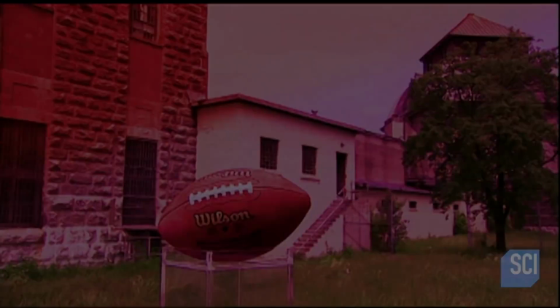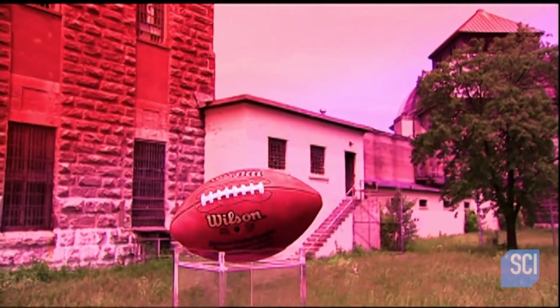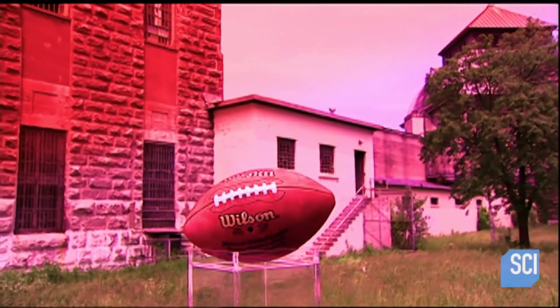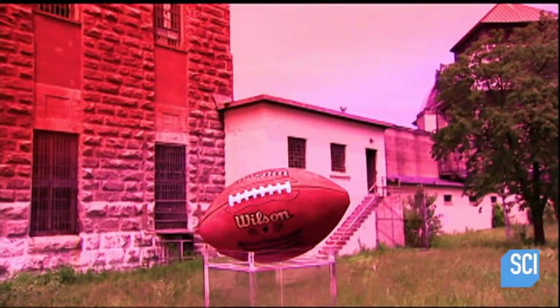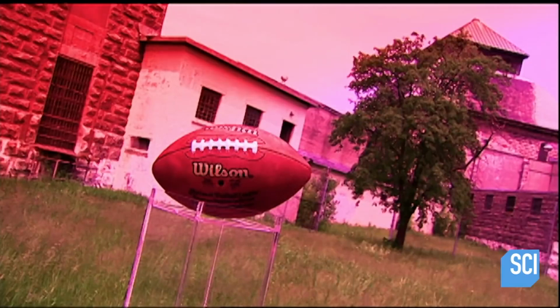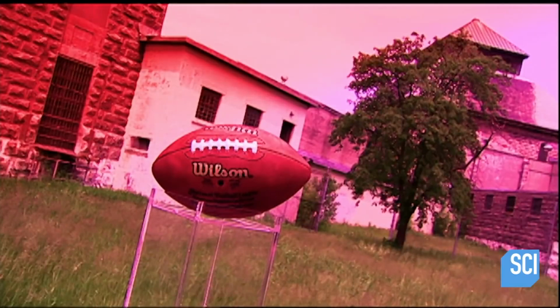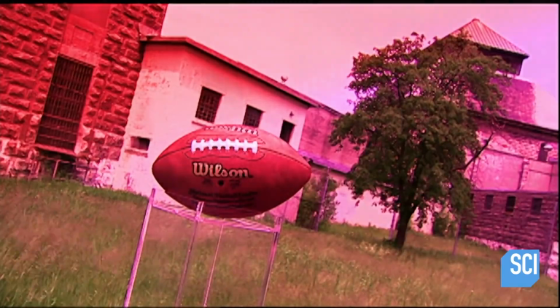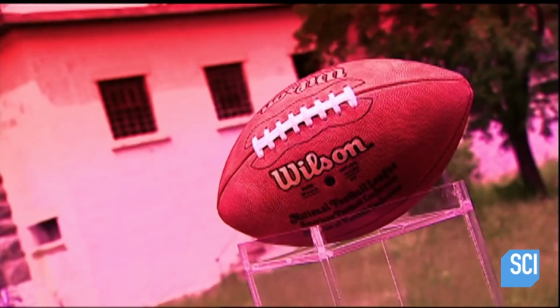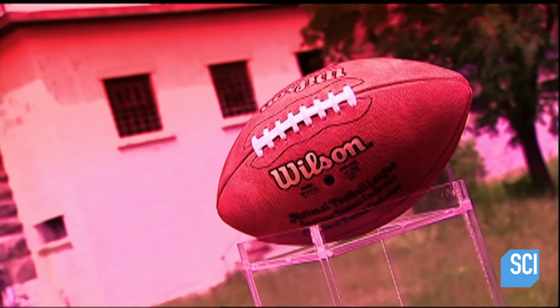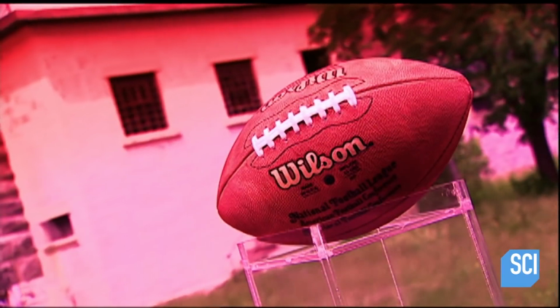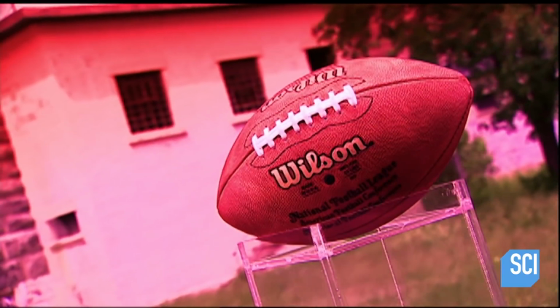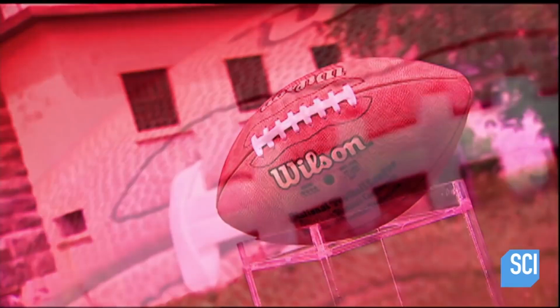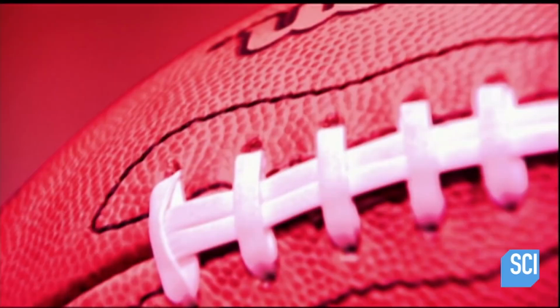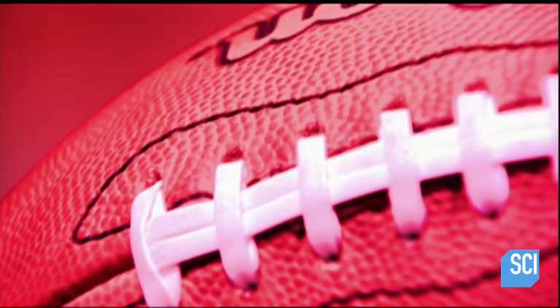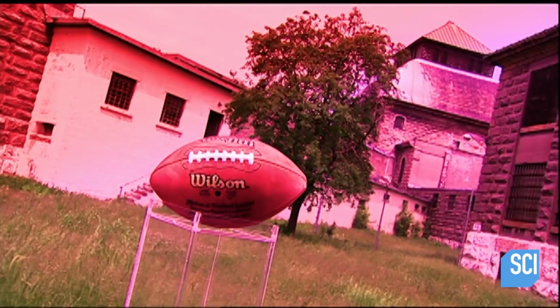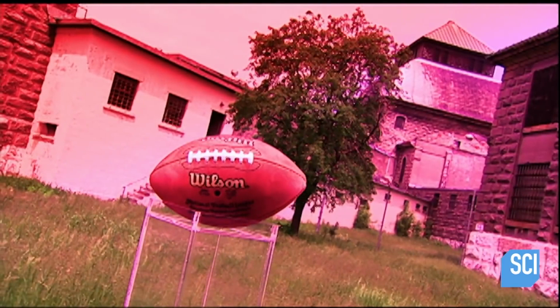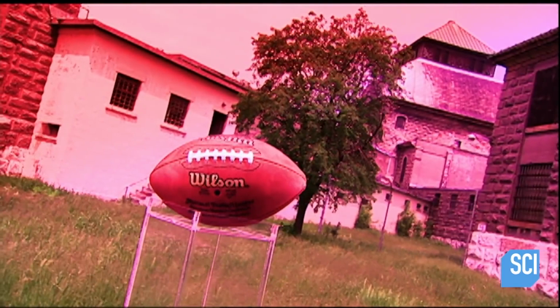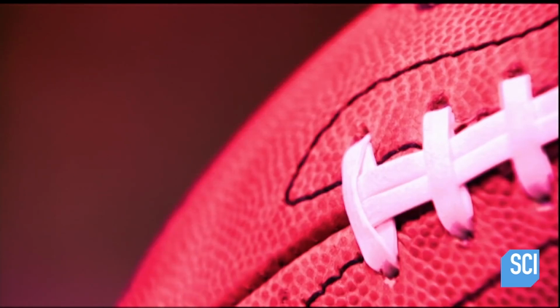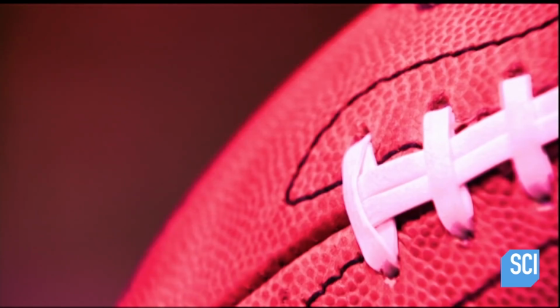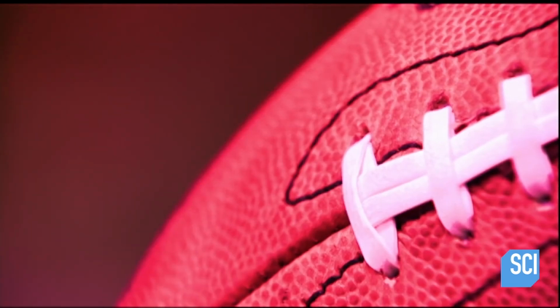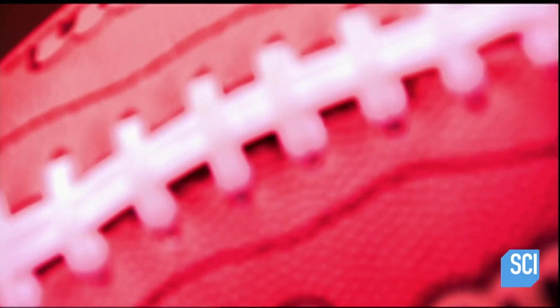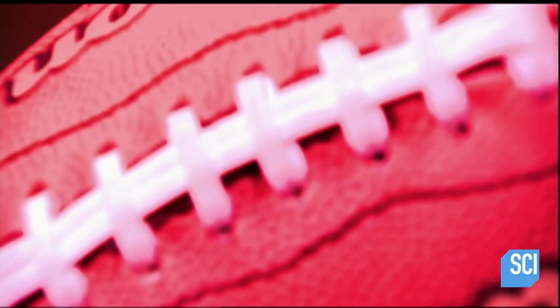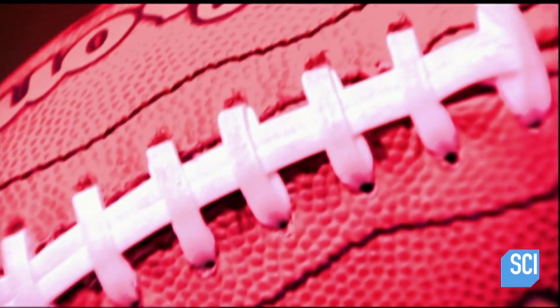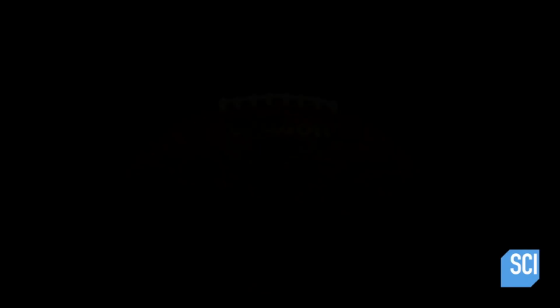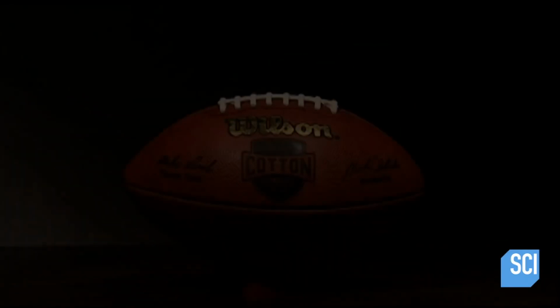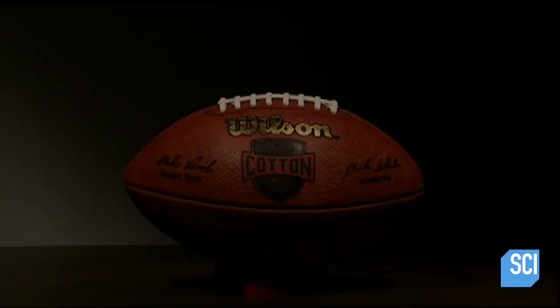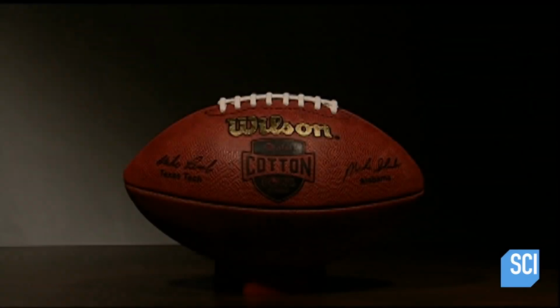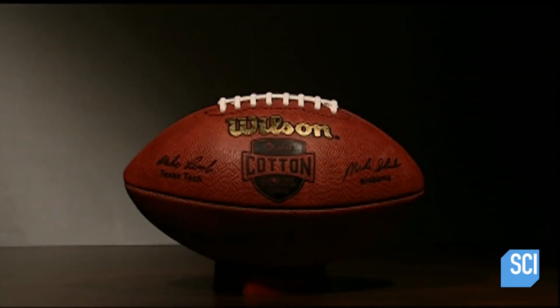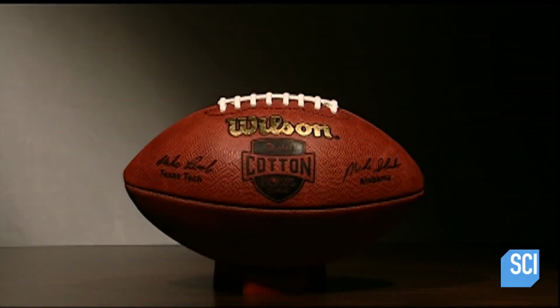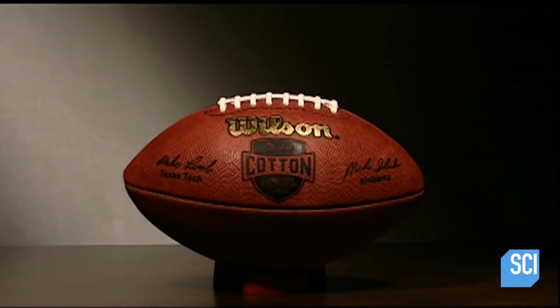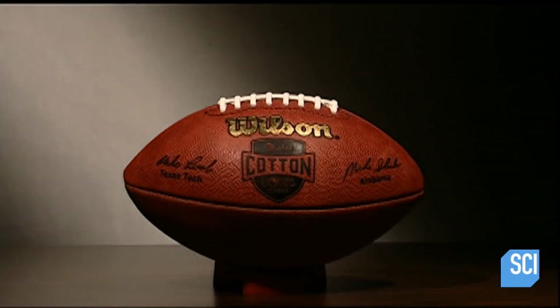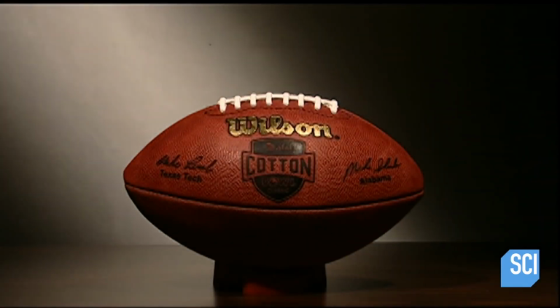In 1869, players in the first football game used a round ball like in soccer. It was tough to carry and awkward to throw, so they changed it to look more like a watermelon.